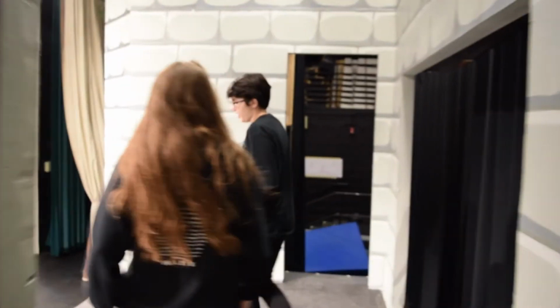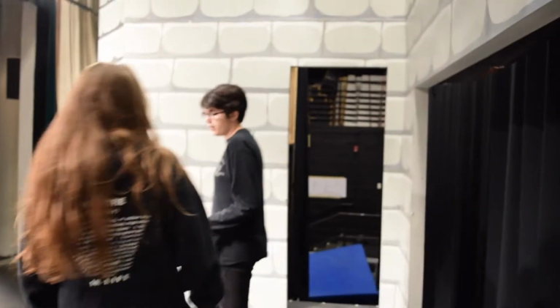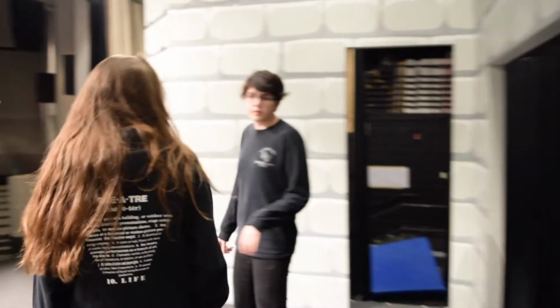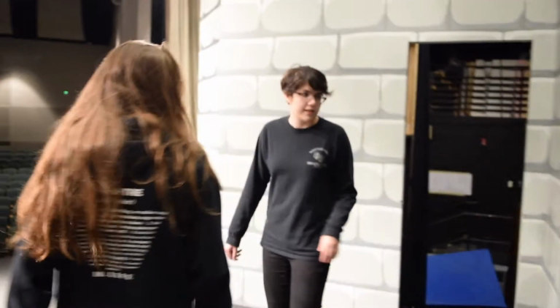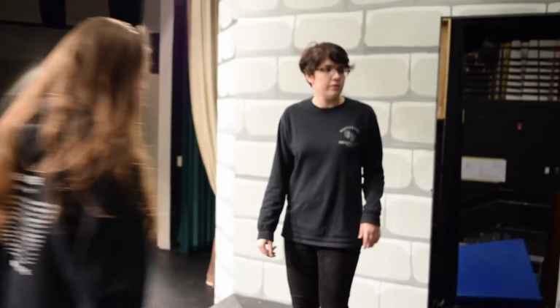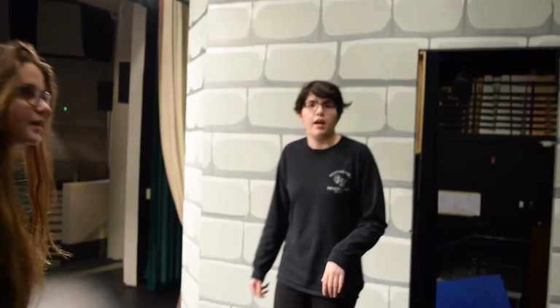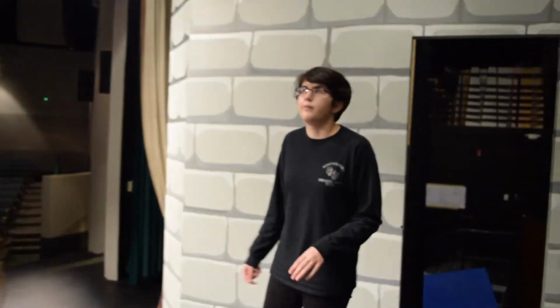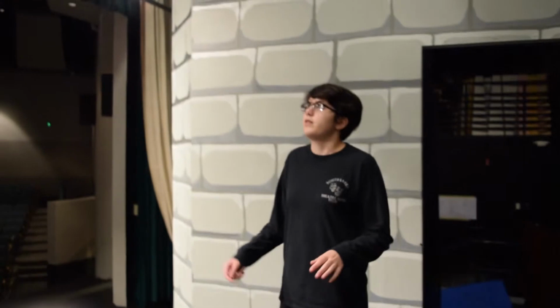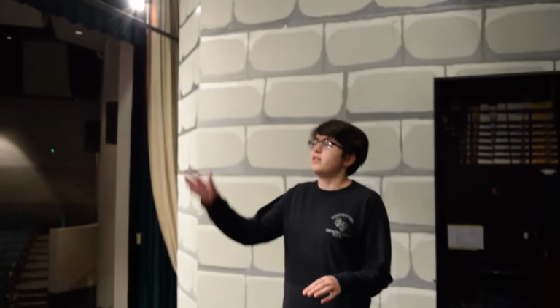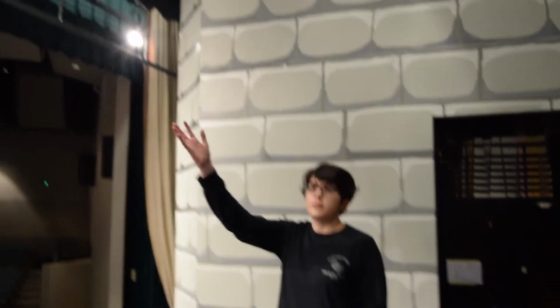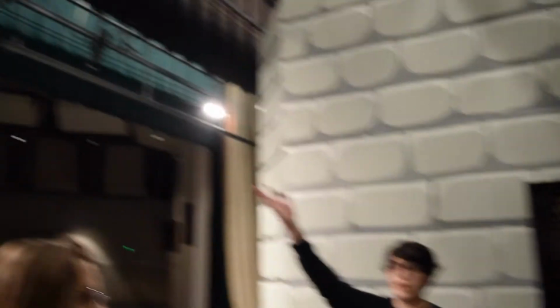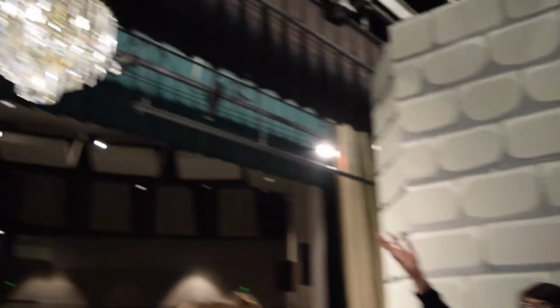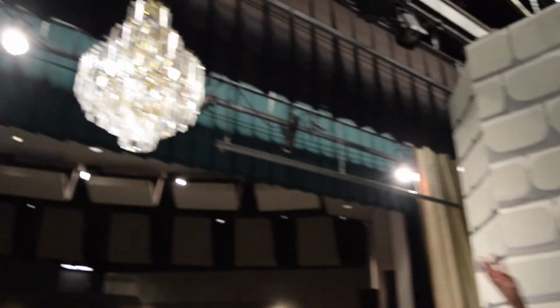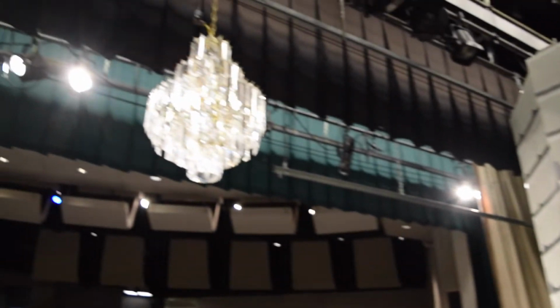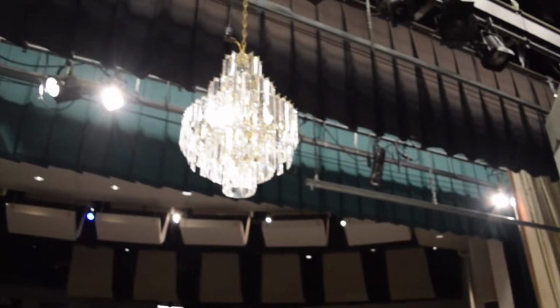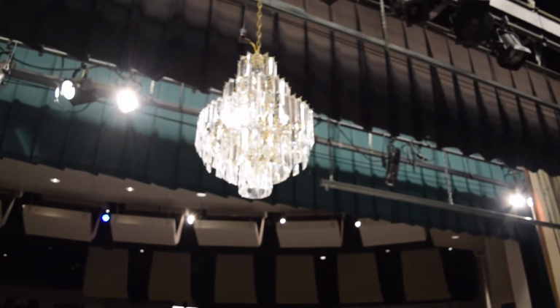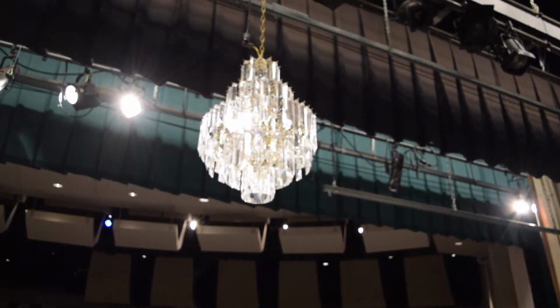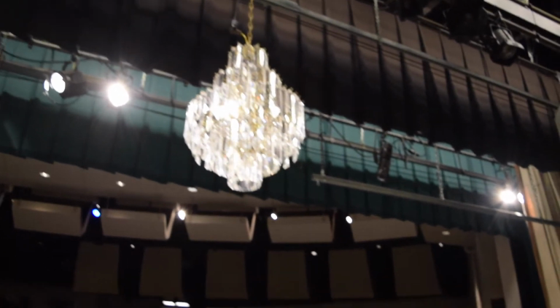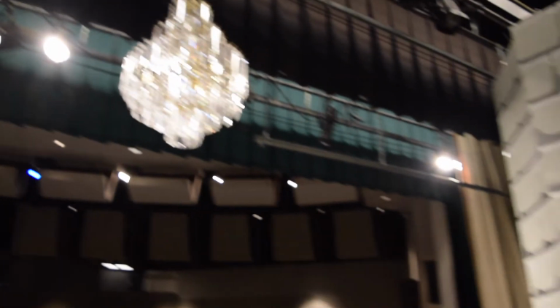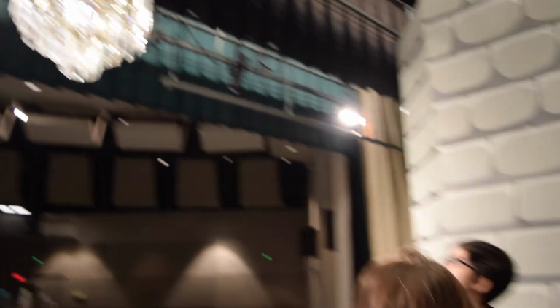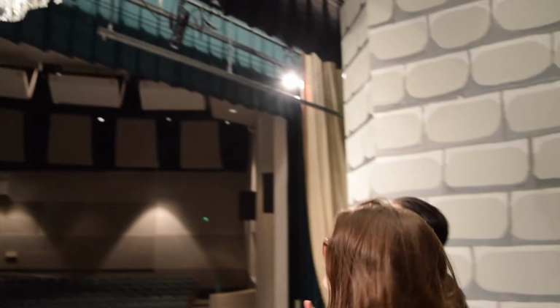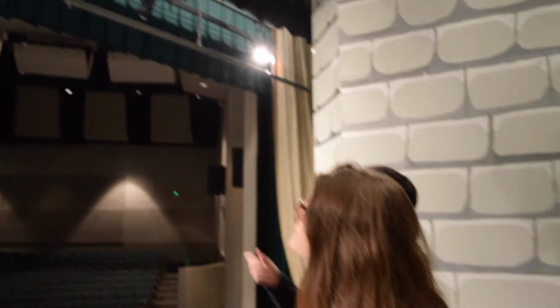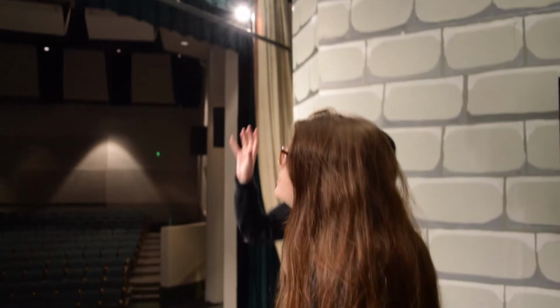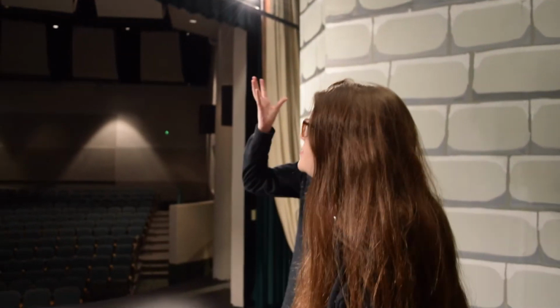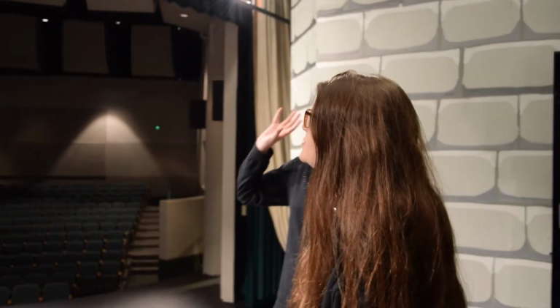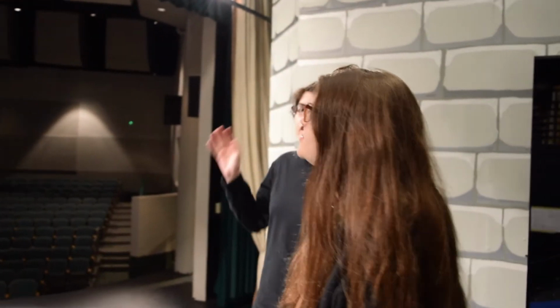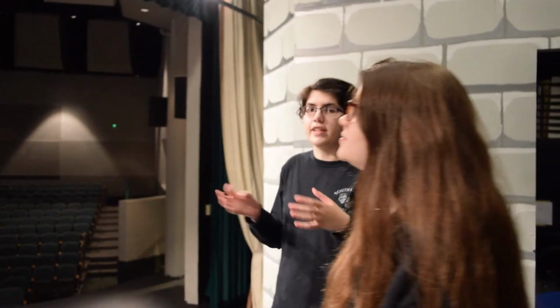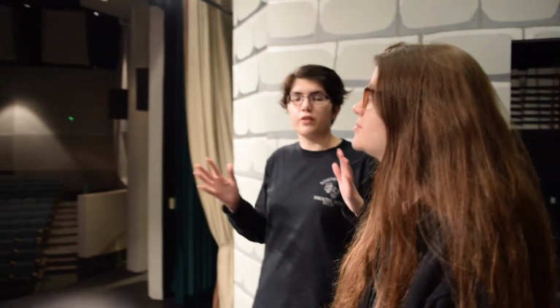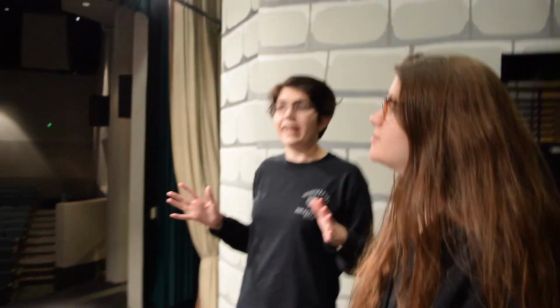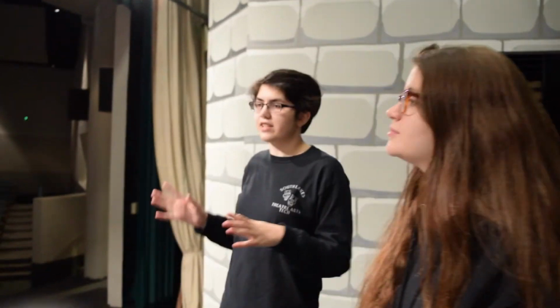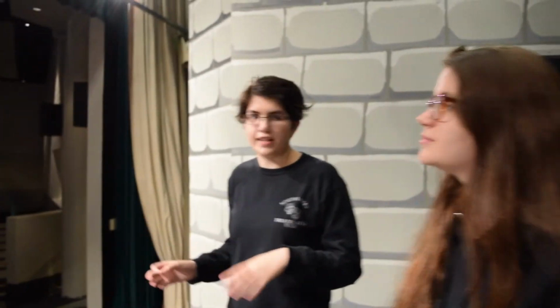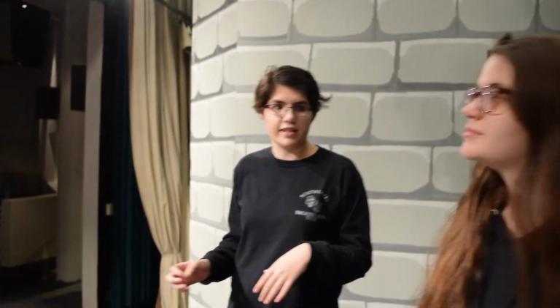Here we have the main section of the castle, and we have a crystal chandelier up here which we had to piece together. It really reflects the light and adds a sort of elegance to the castle itself.